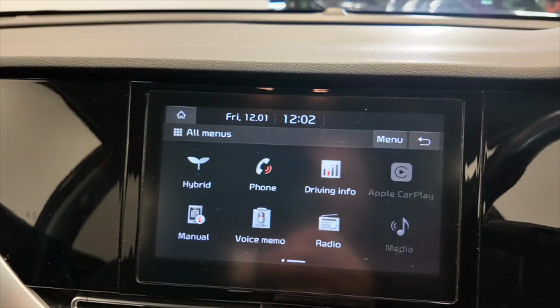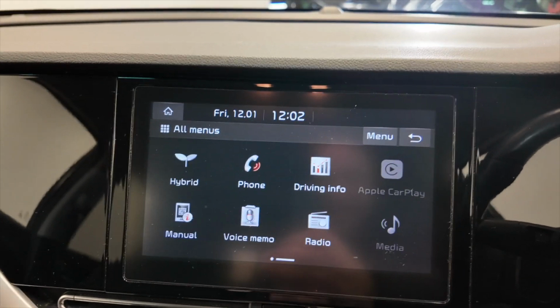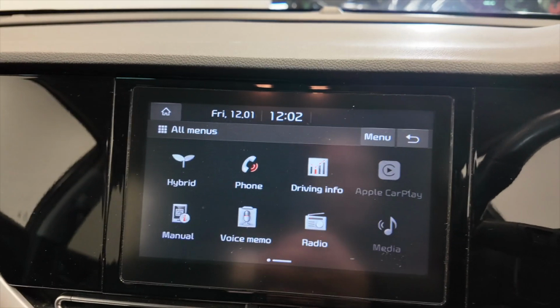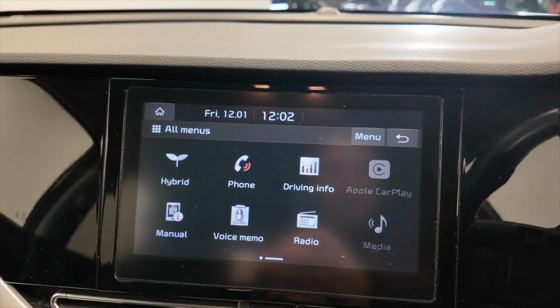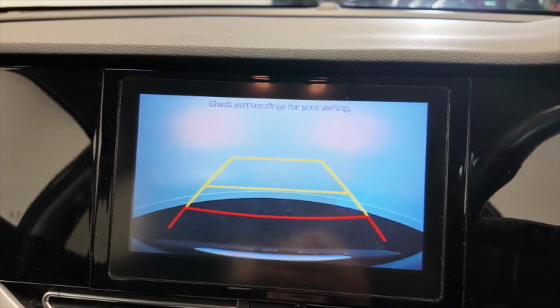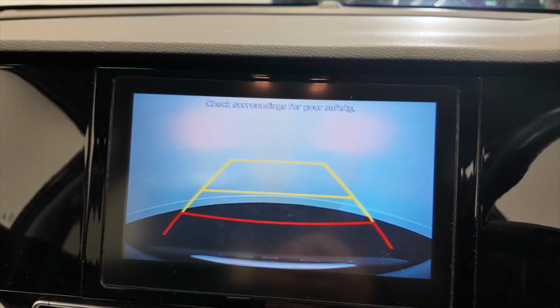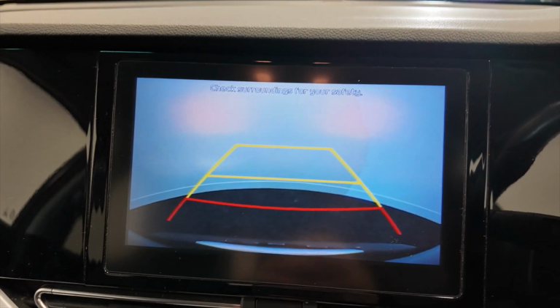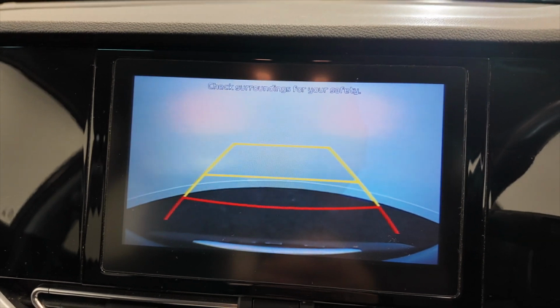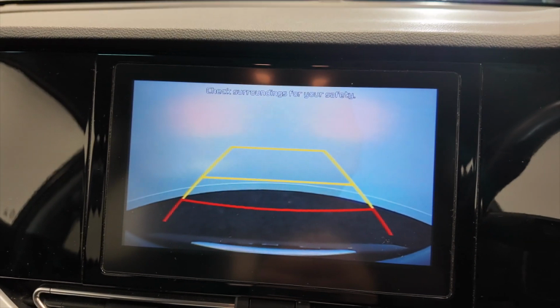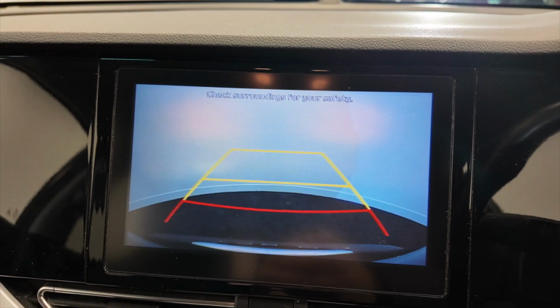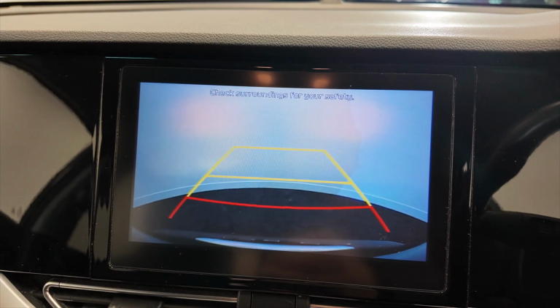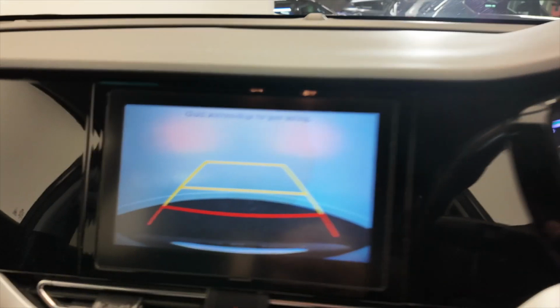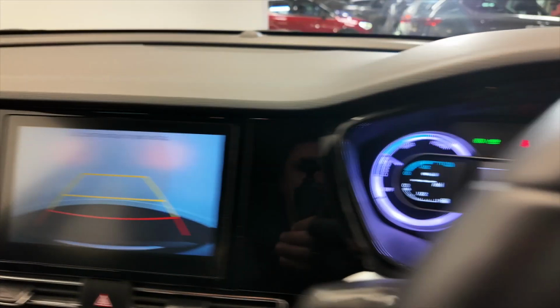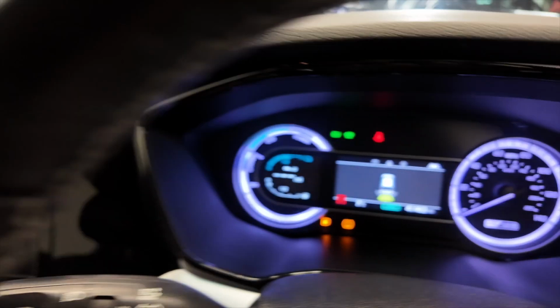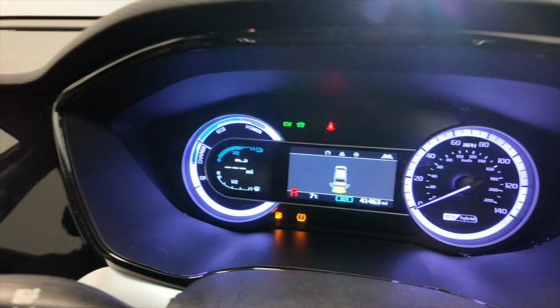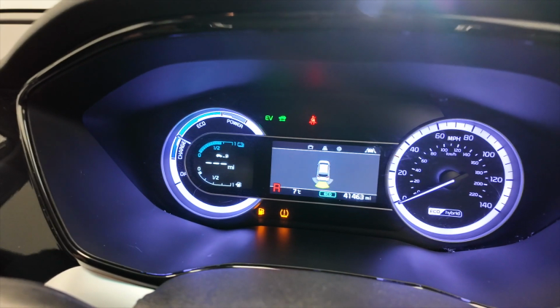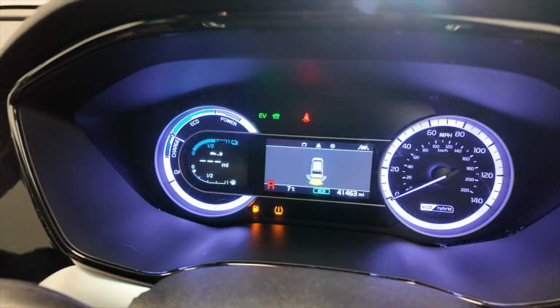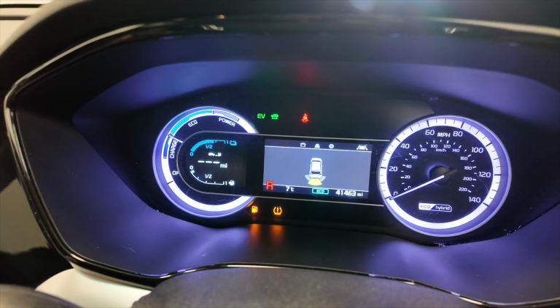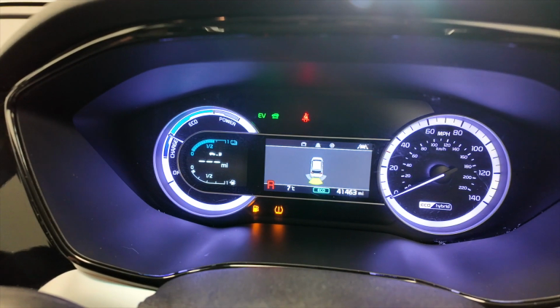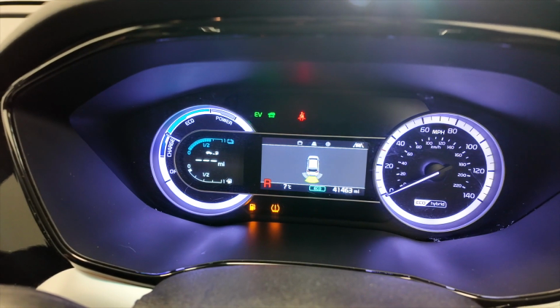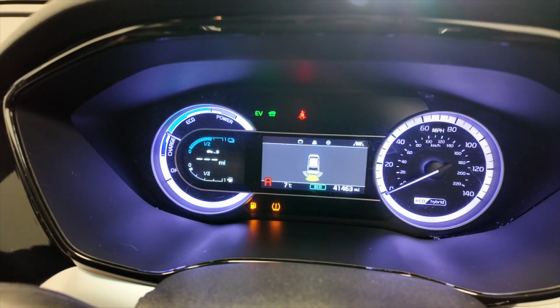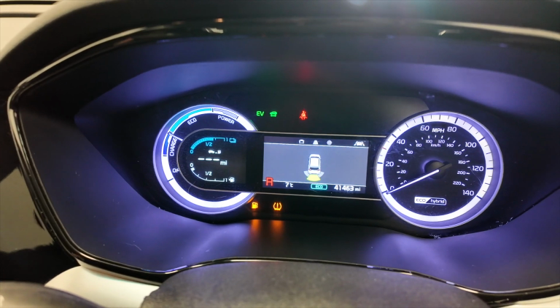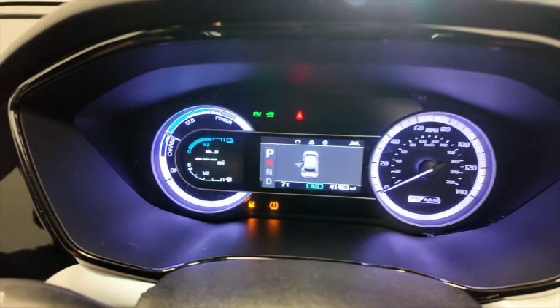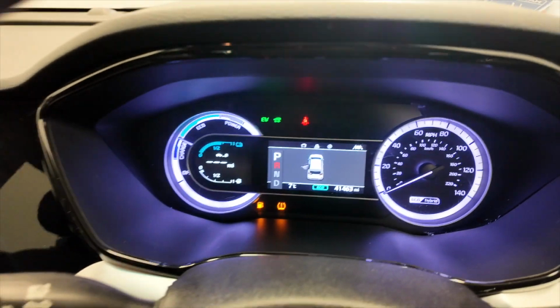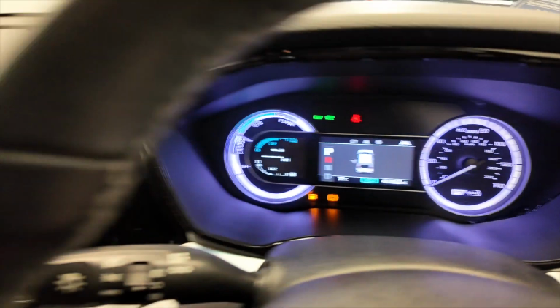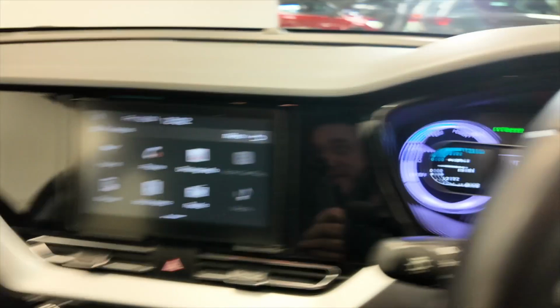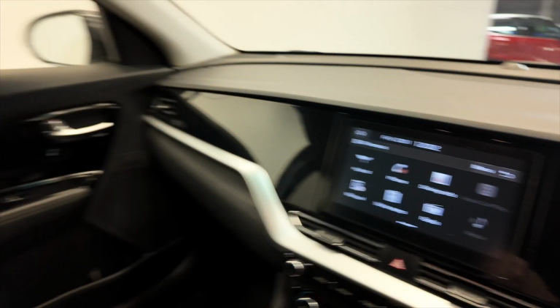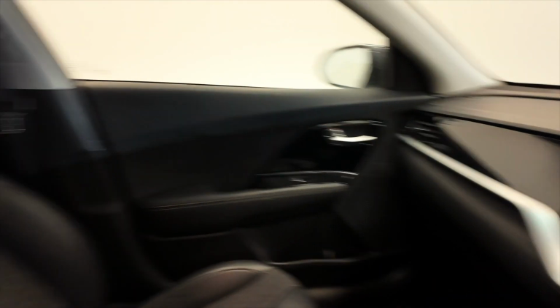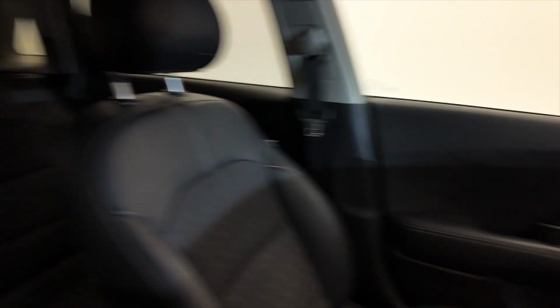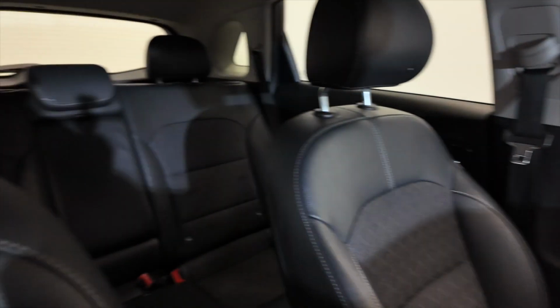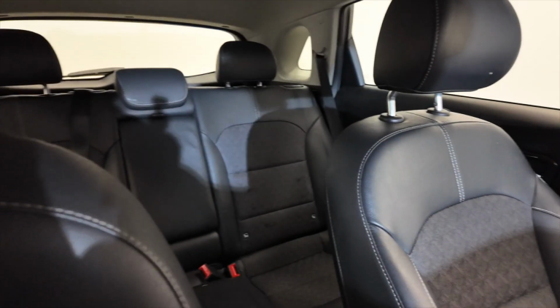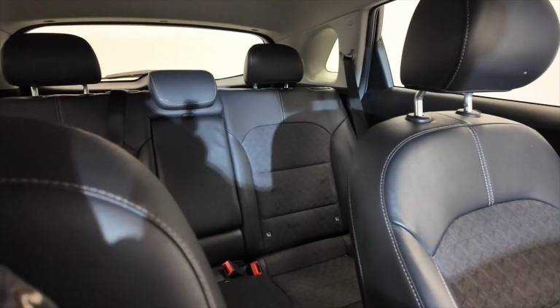Pop the car into reverse and you'll see you've got your reverse camera. Not only that — check the centre console there — you can see you've got your reverse parking sensors as well. Just a lovely car this, in excellent condition.